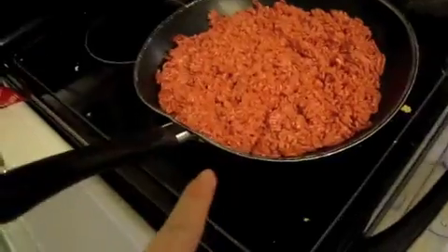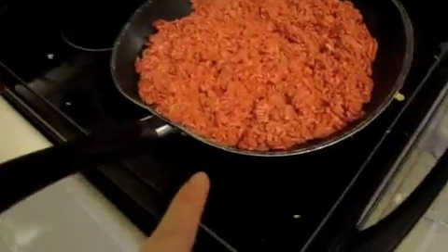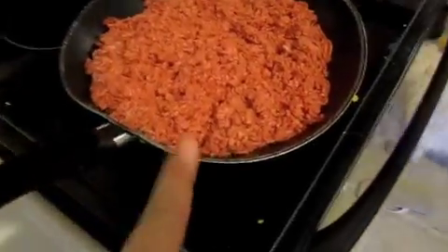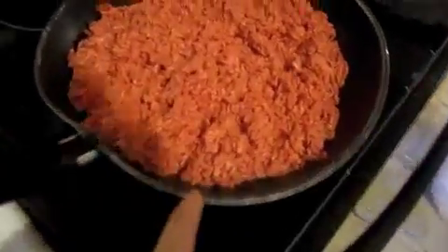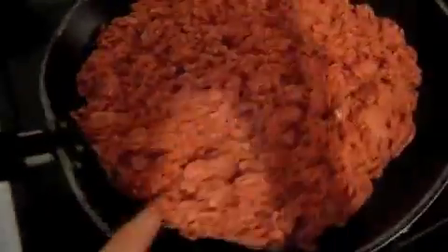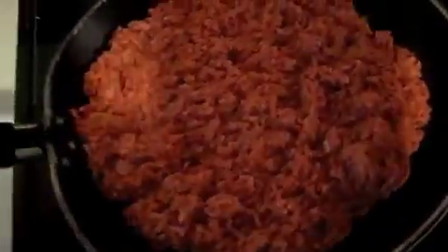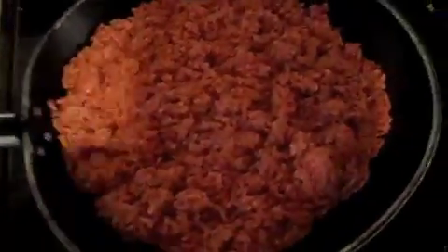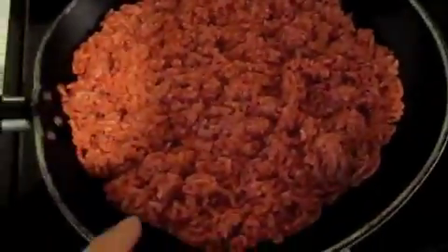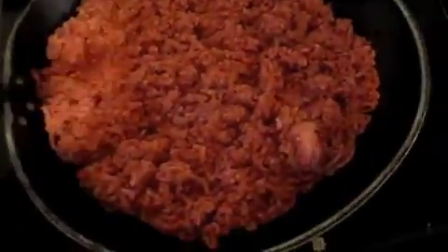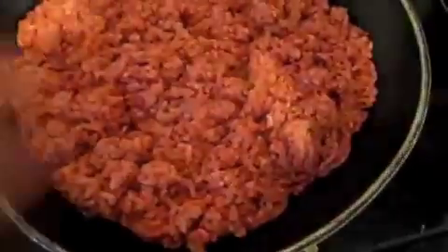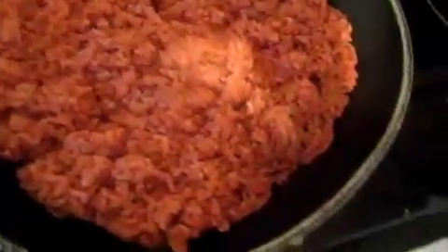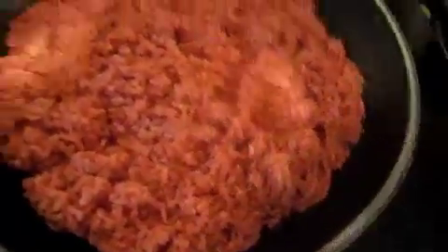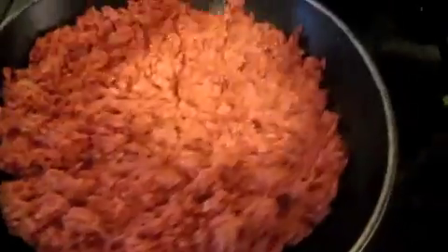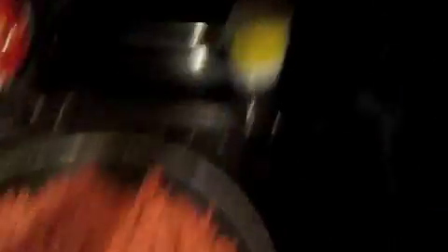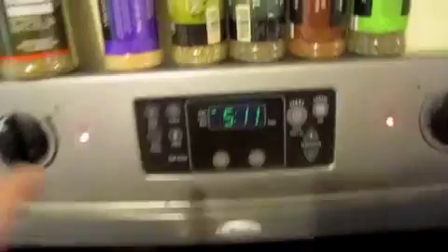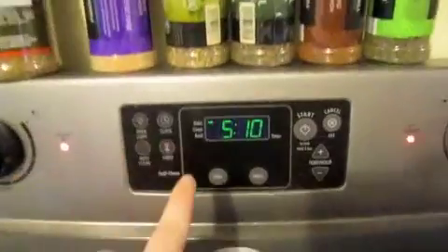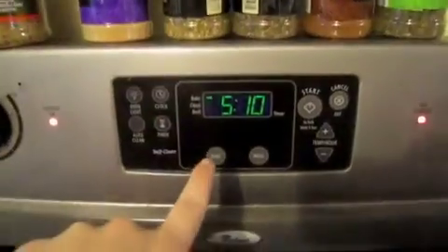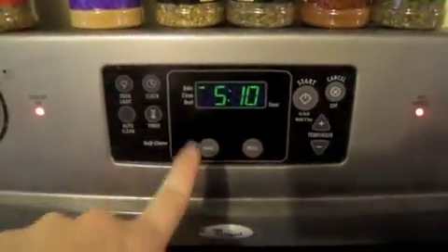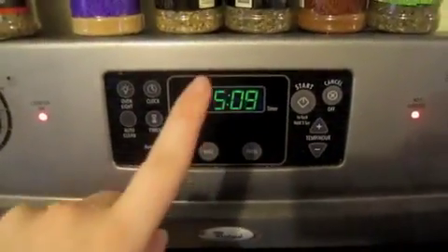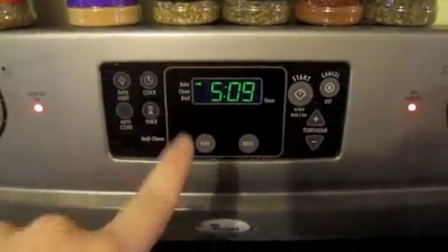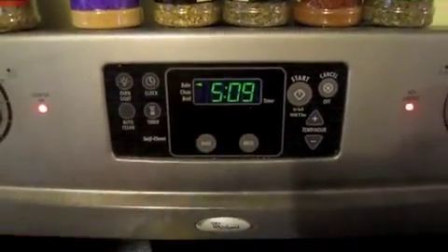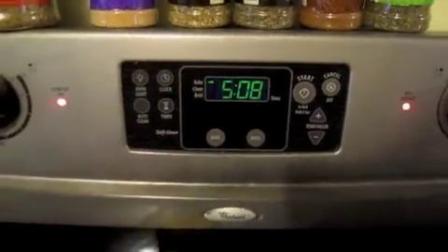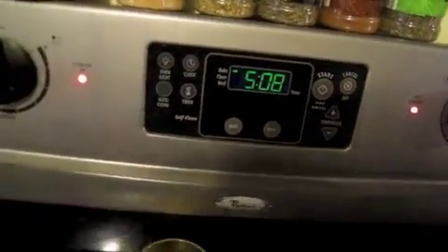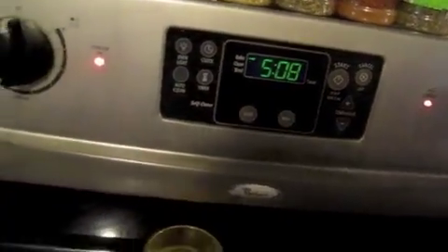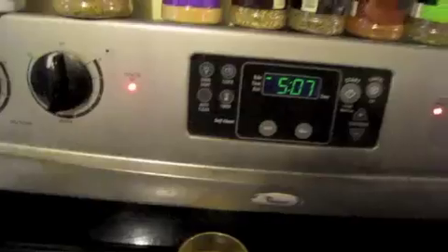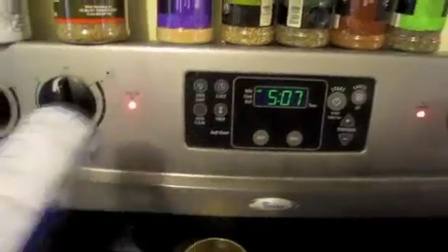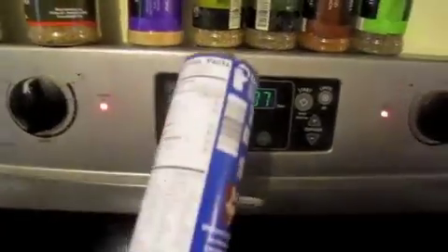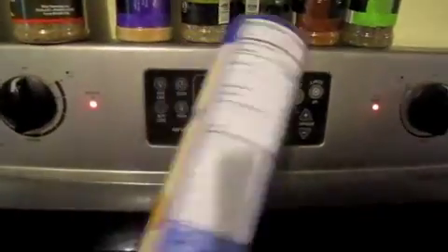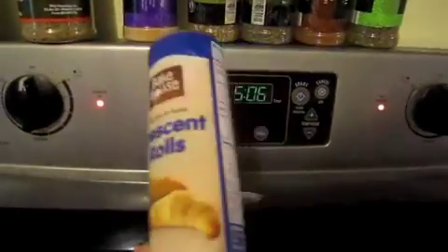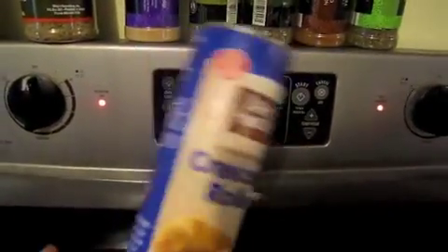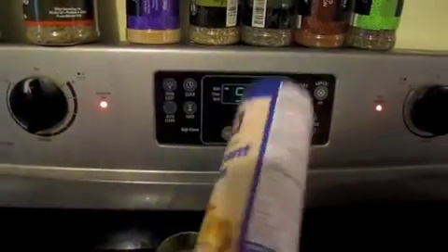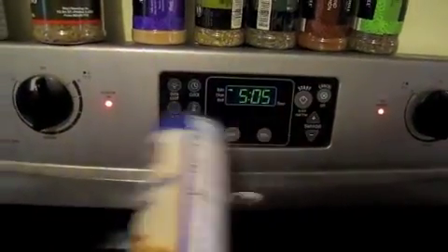You're going to start by cooking your meat and preheating your oven to 350, which is just what the crescent rolls cook to.